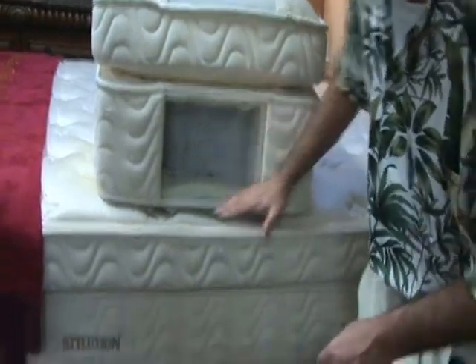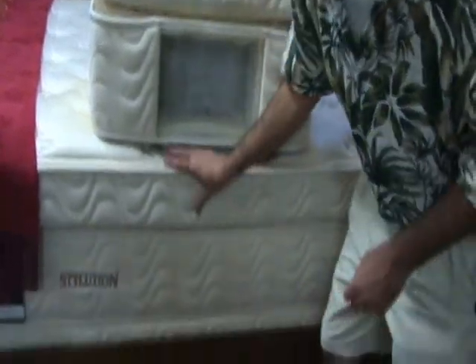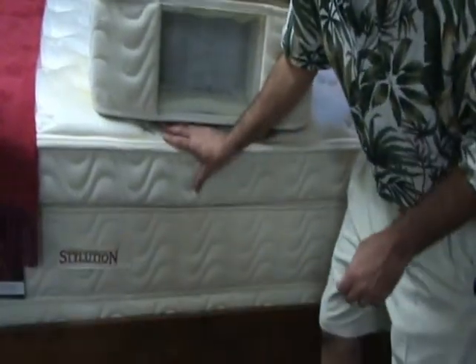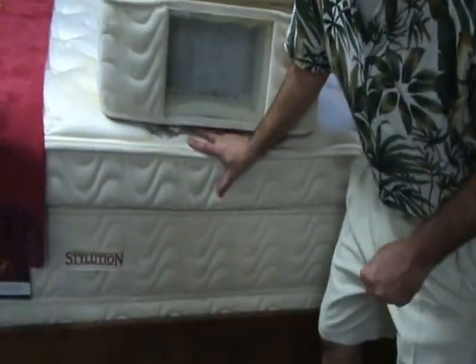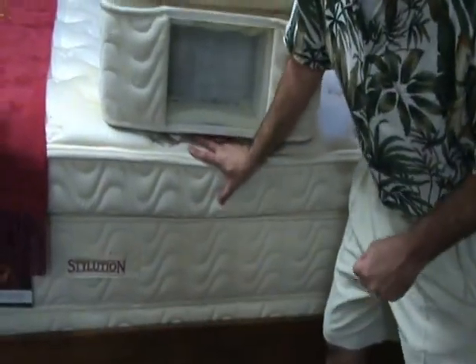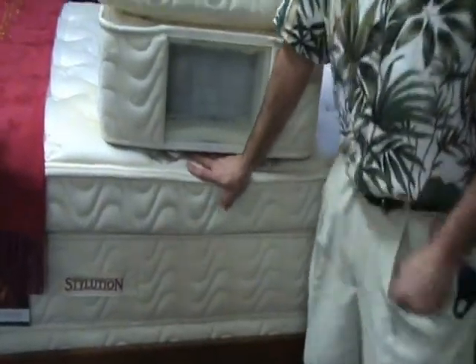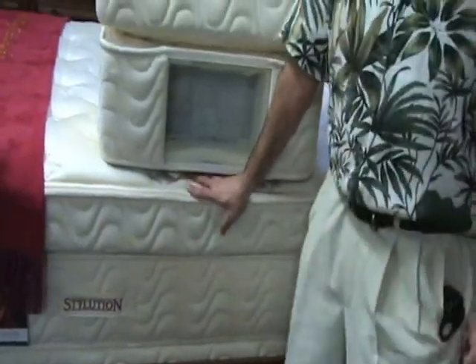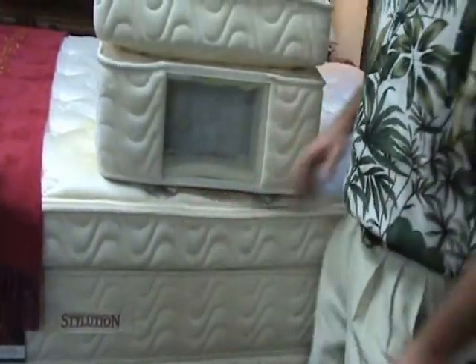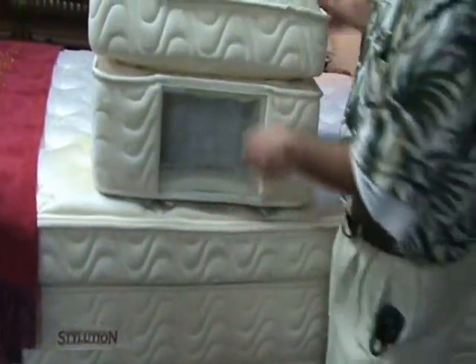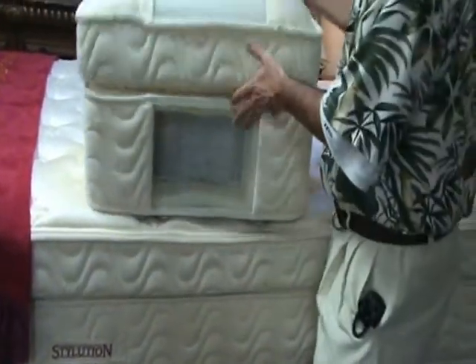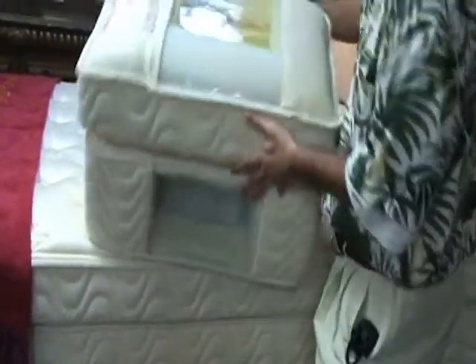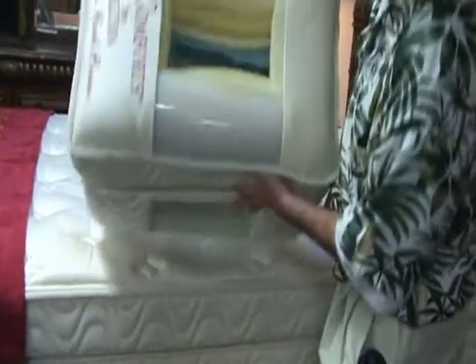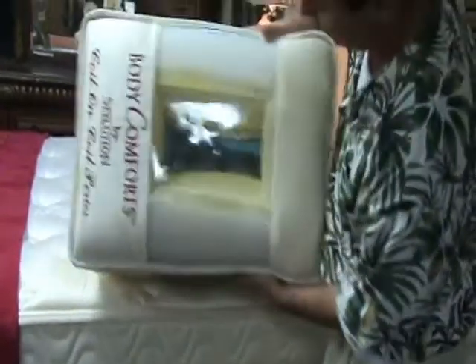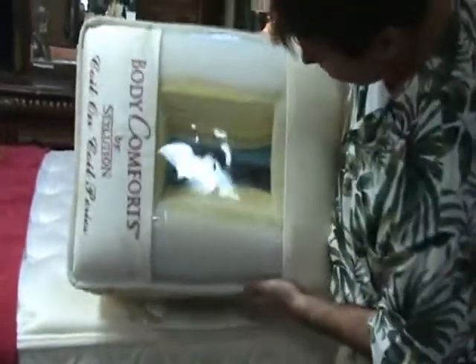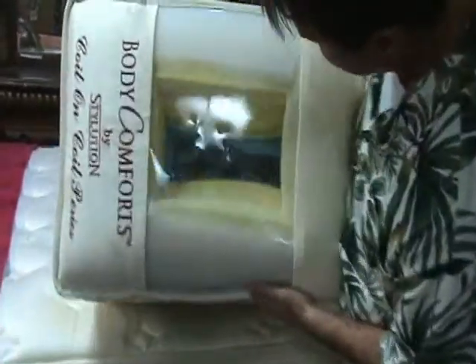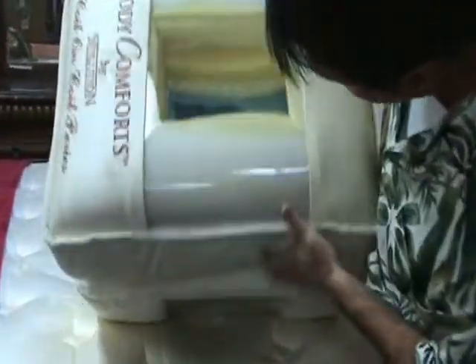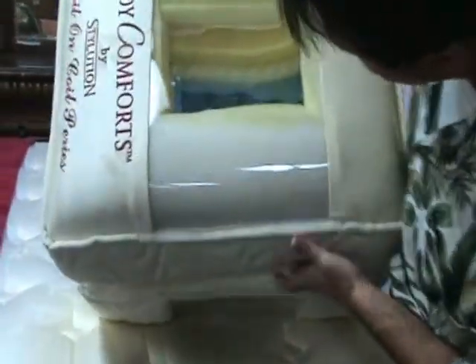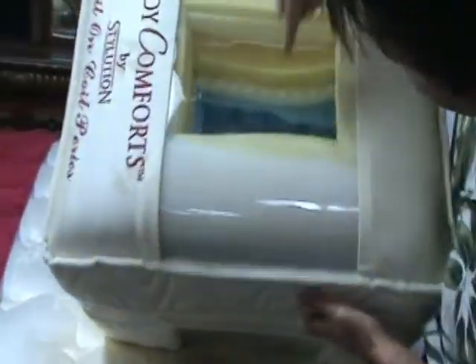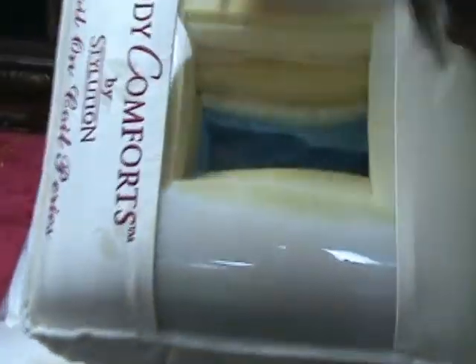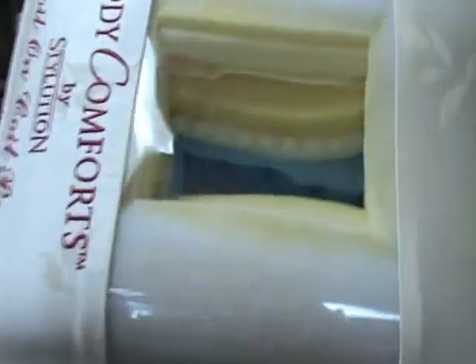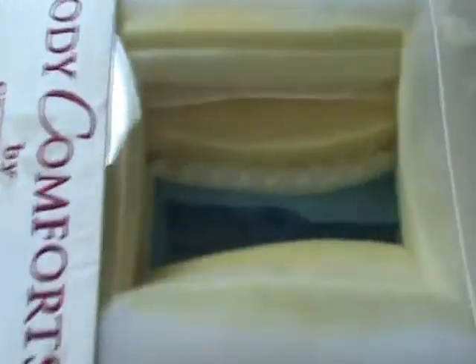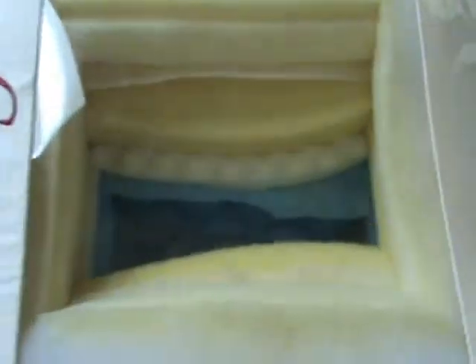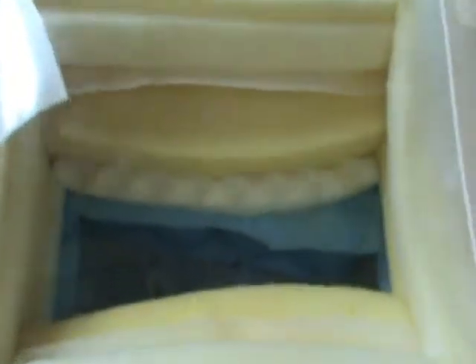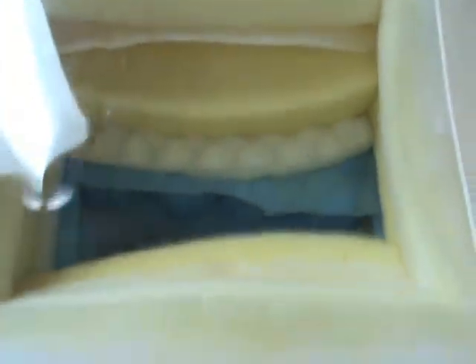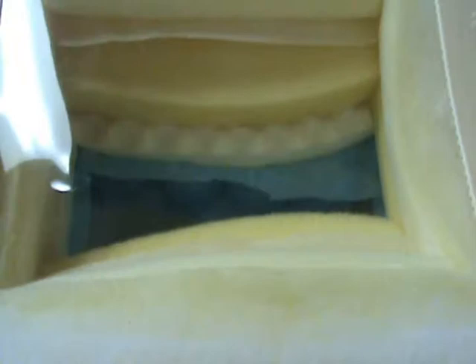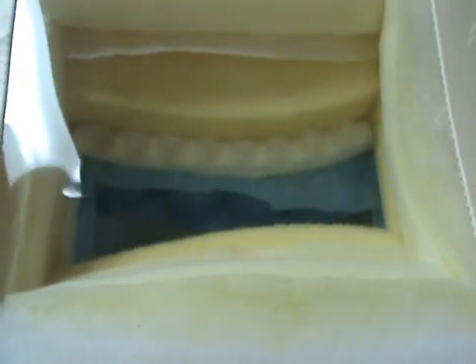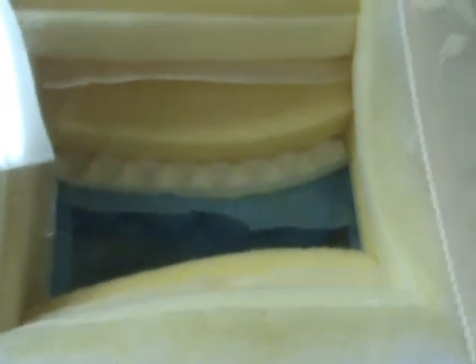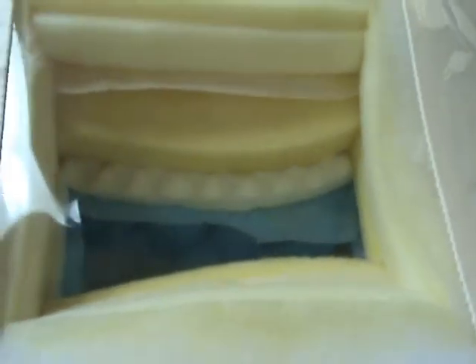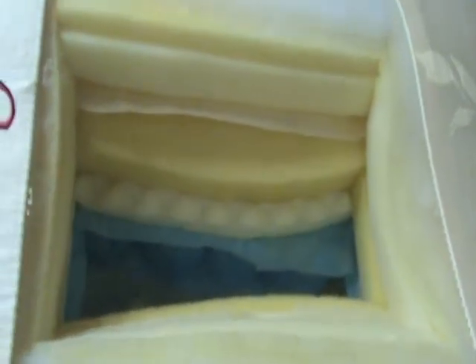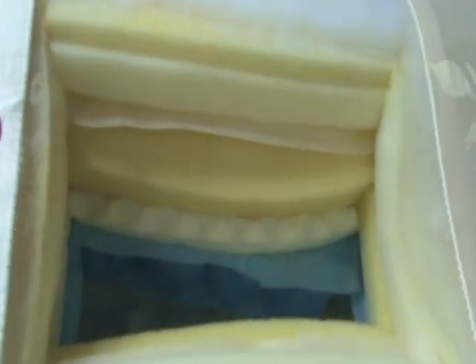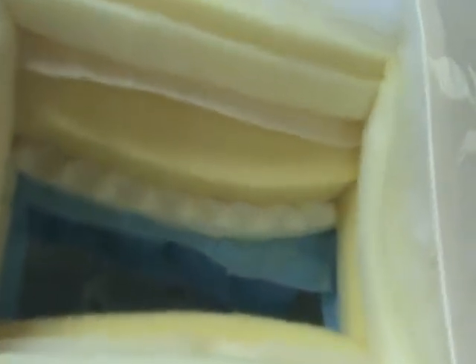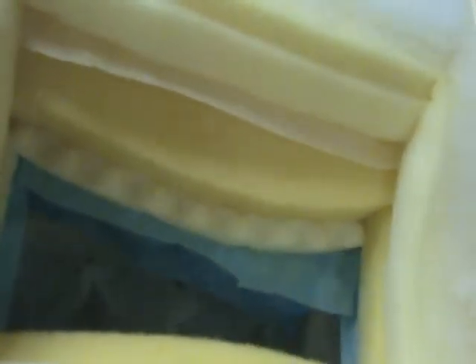On the top here is another set of pocketed coils. If you look through here, you can see the blue — it's another set of pocketed coils. So it's one set of pocketed coils on top of another set of pocketed coils. Very high tech.